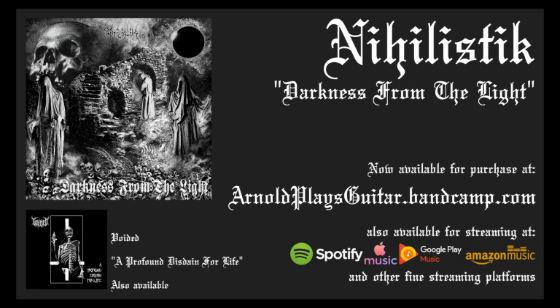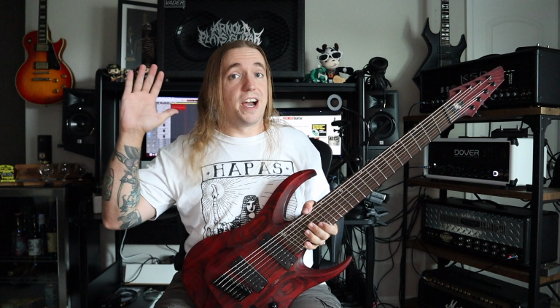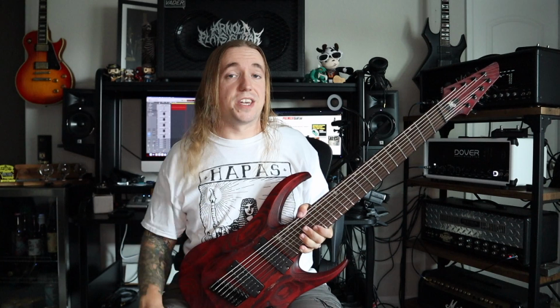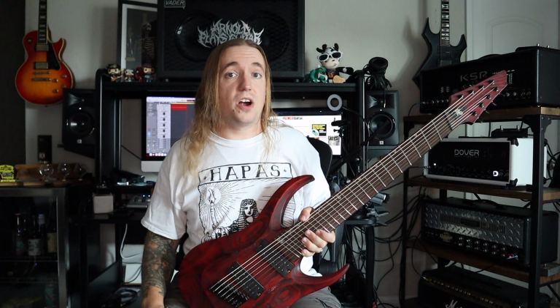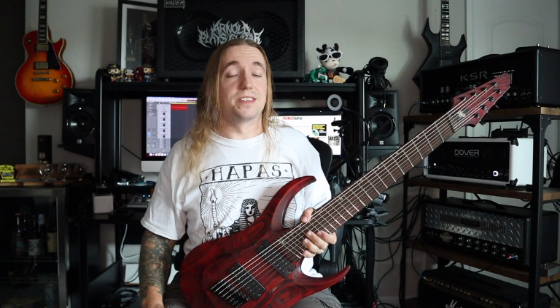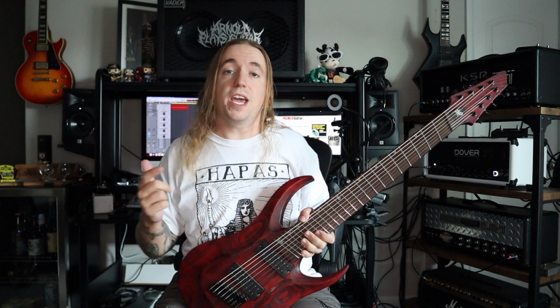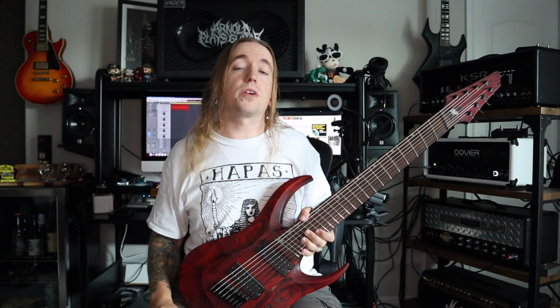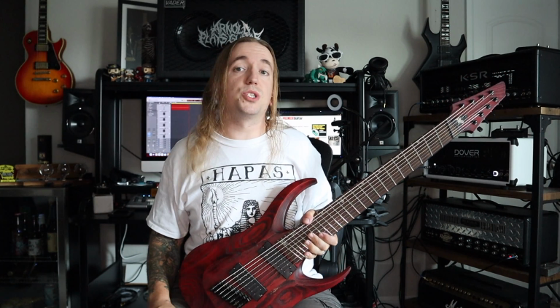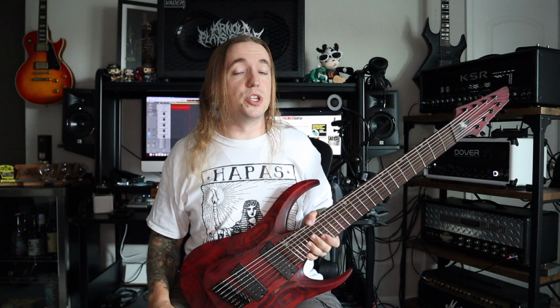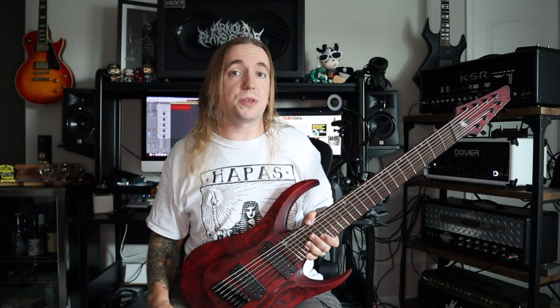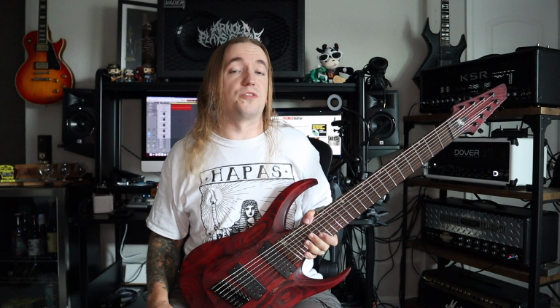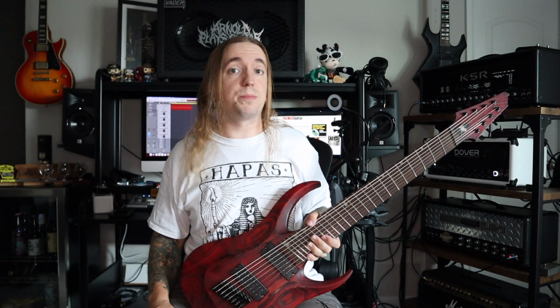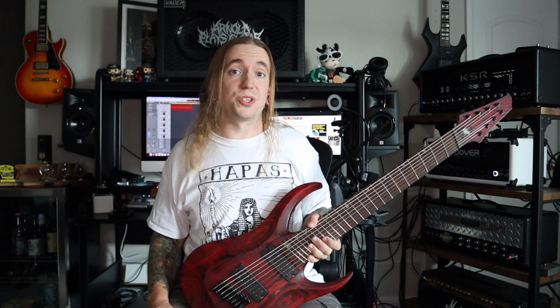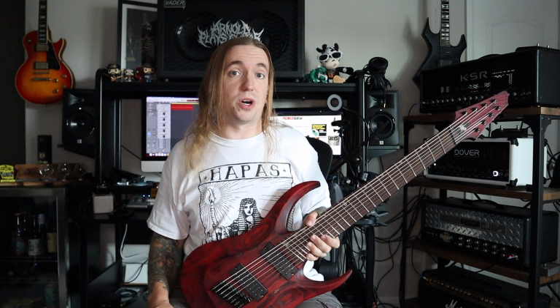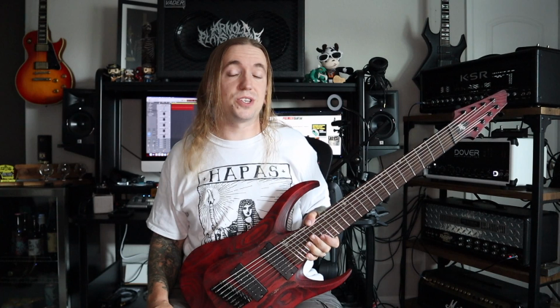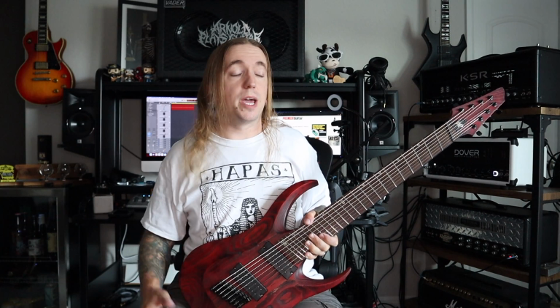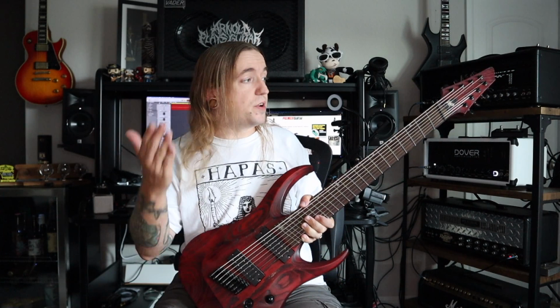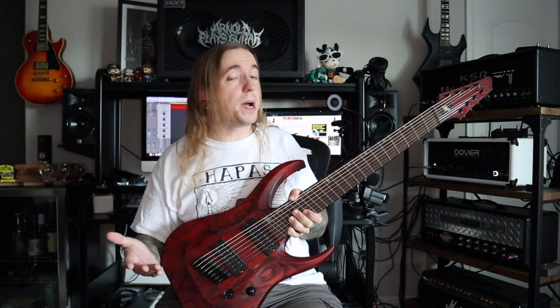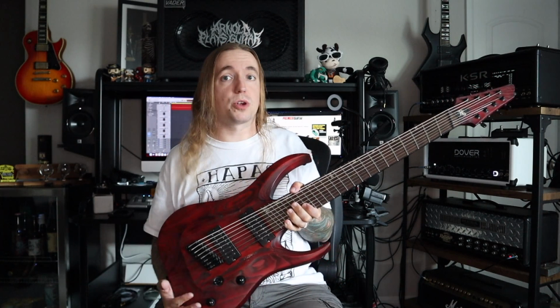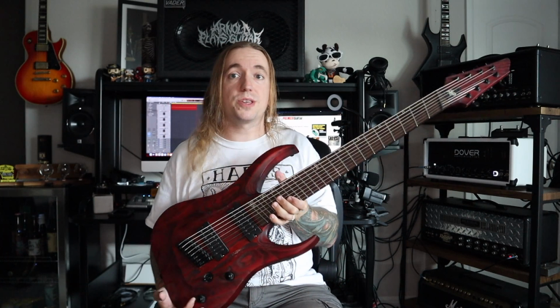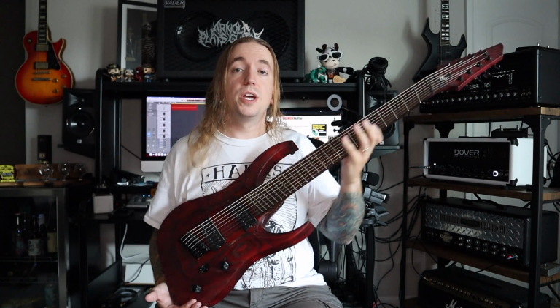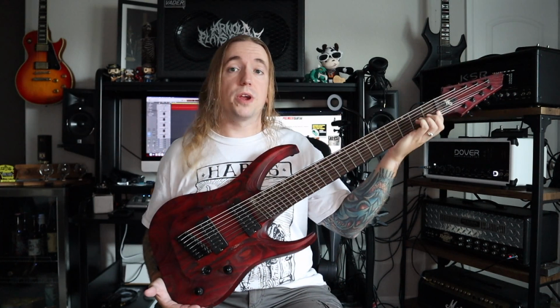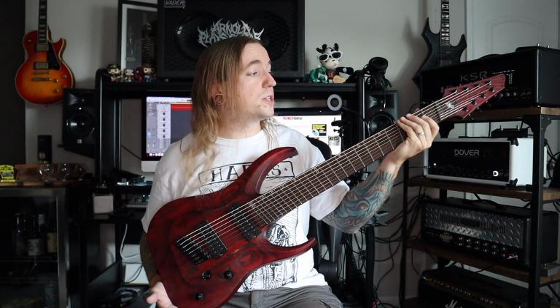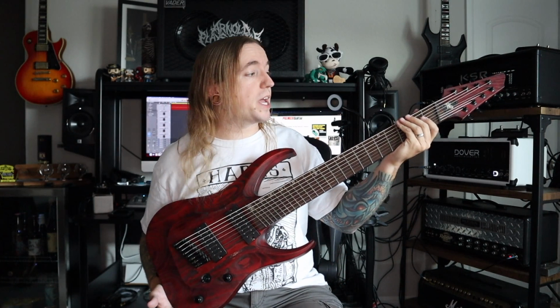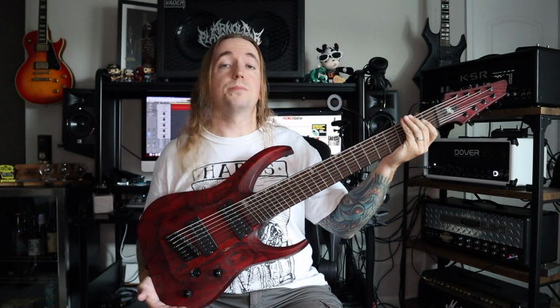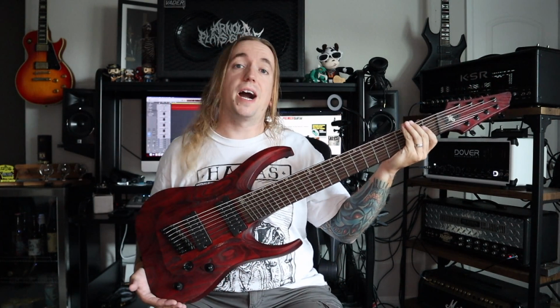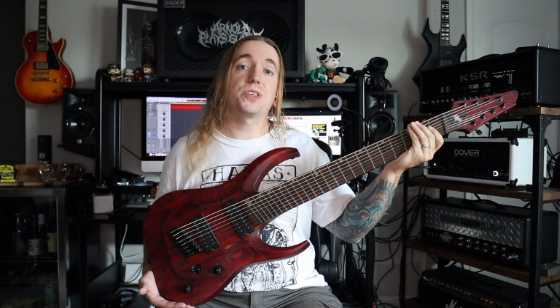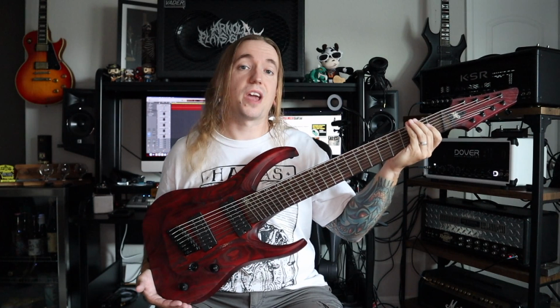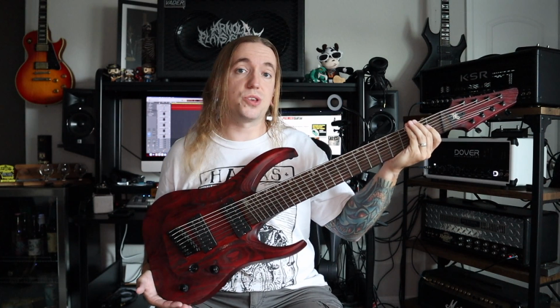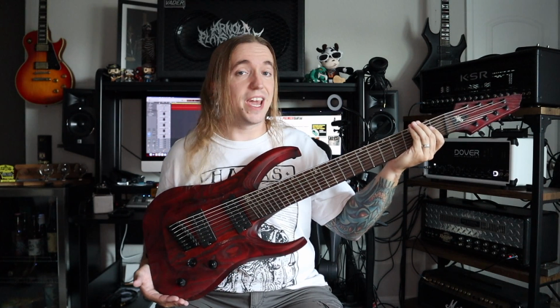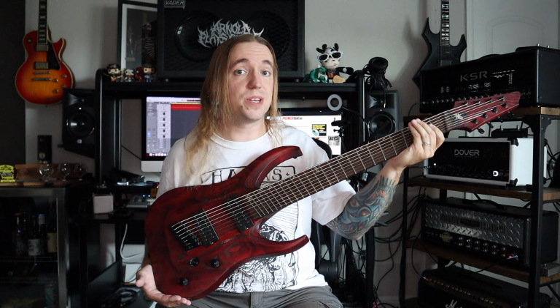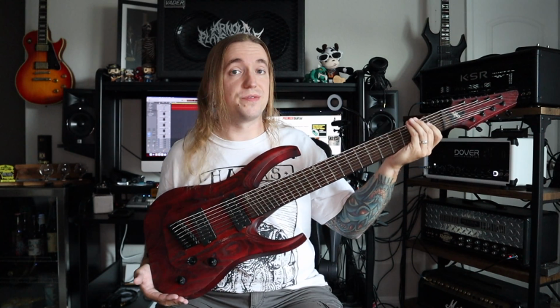Hey guys, how the hell are you? Today we are going to do a new episode of My Personal Guitars, and by very popular request, we are going to check out my Hoppus Kaiser 8FF.